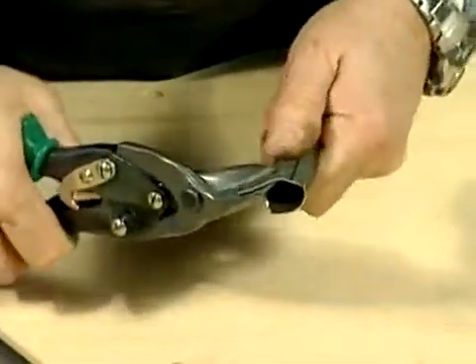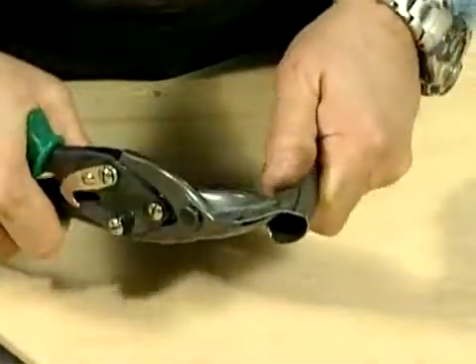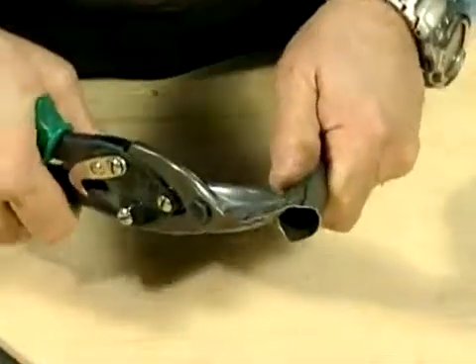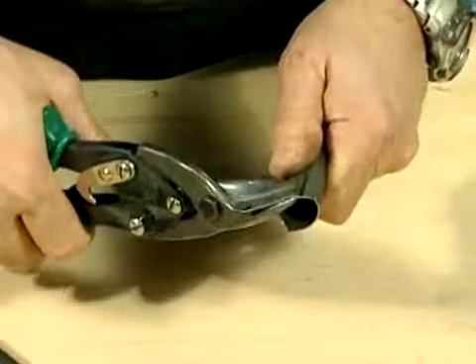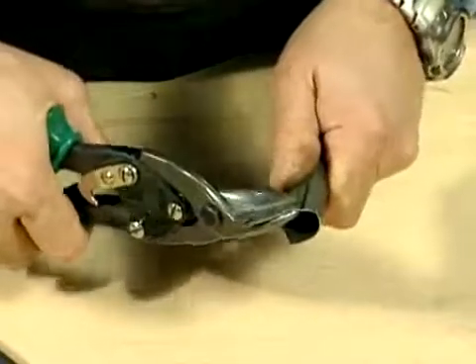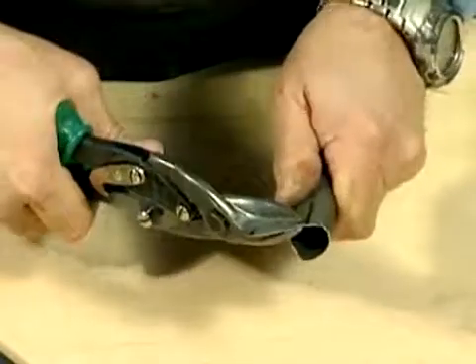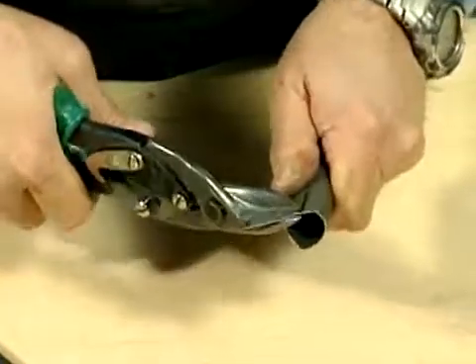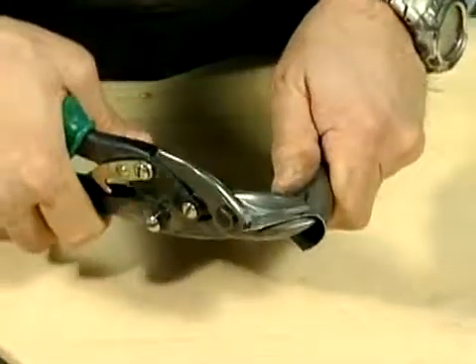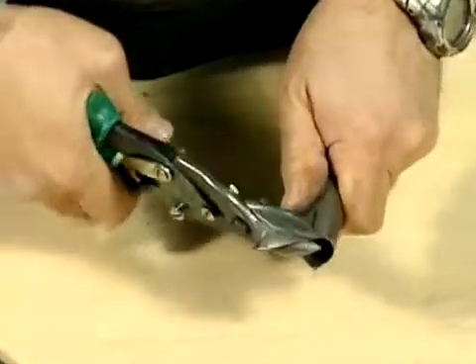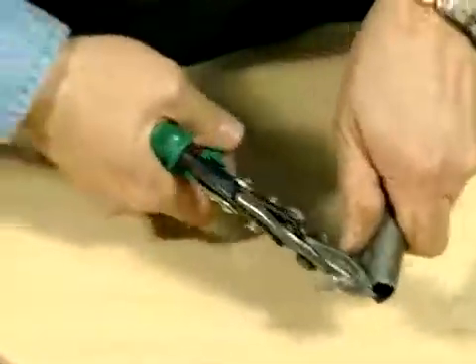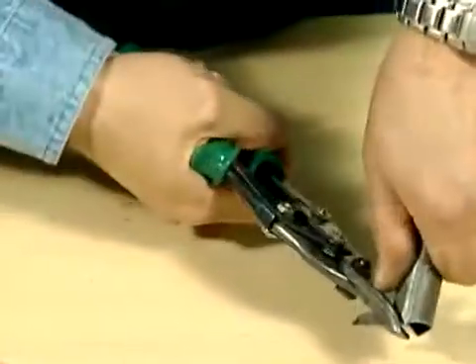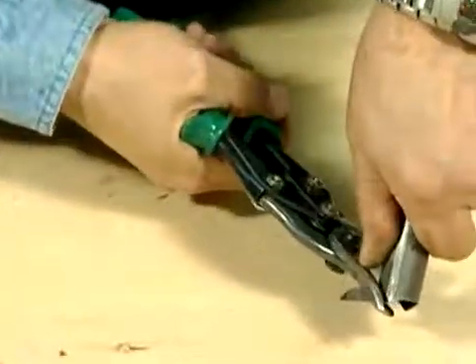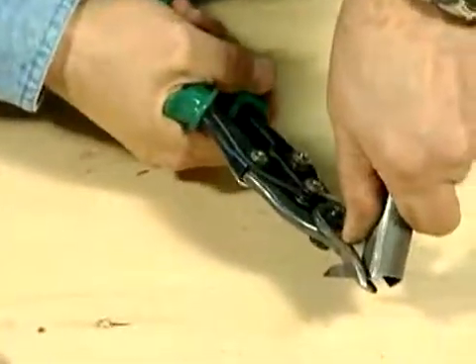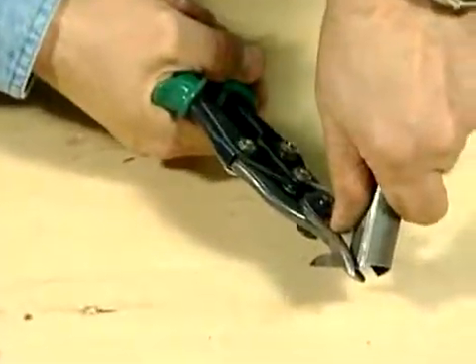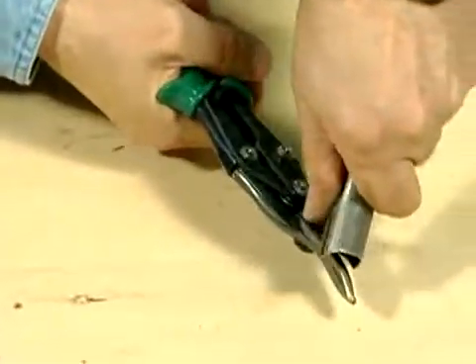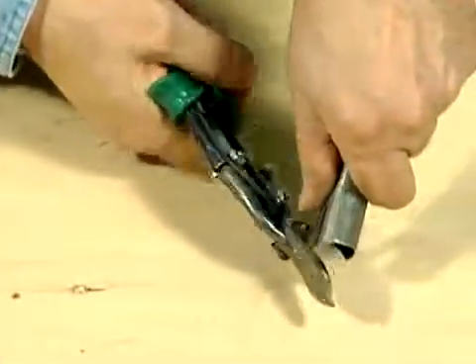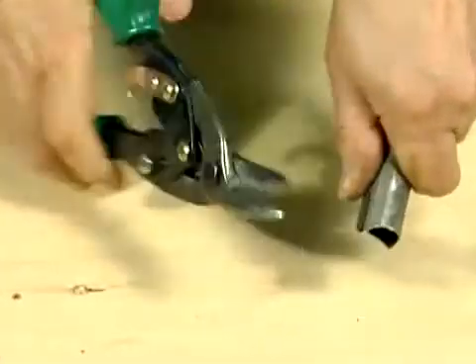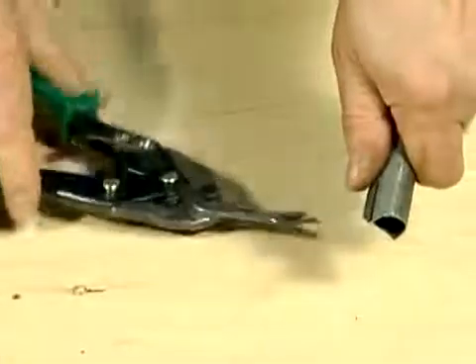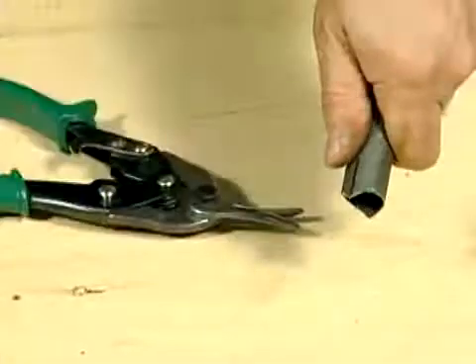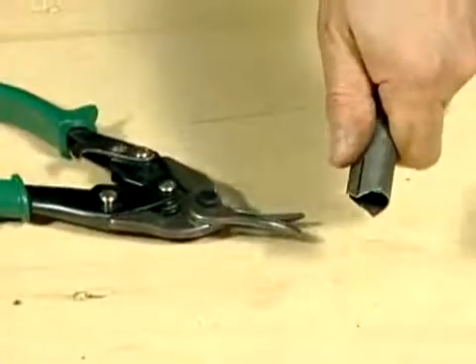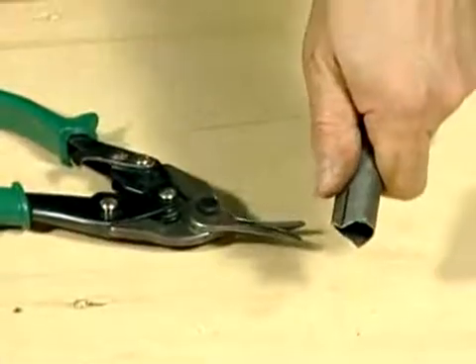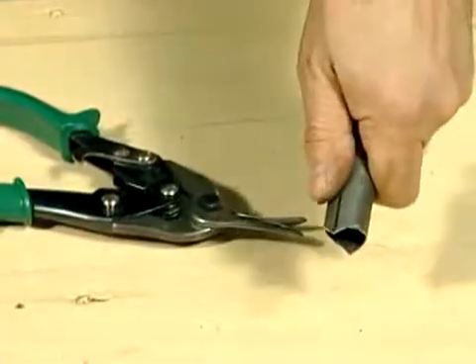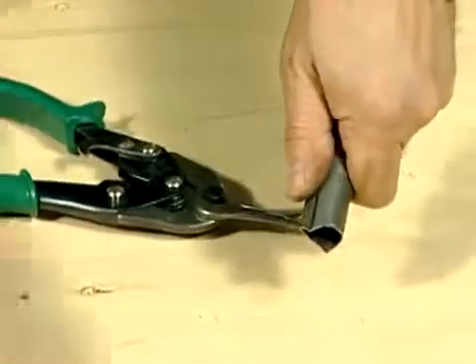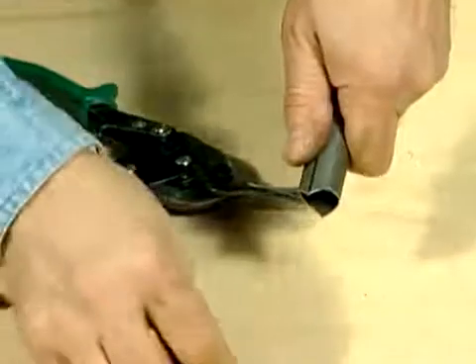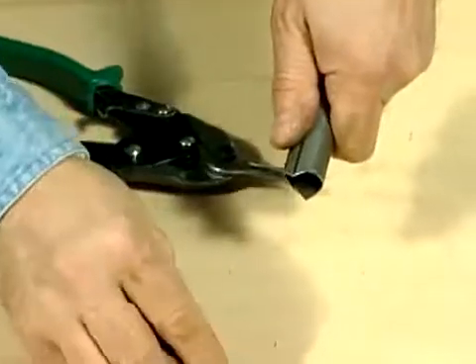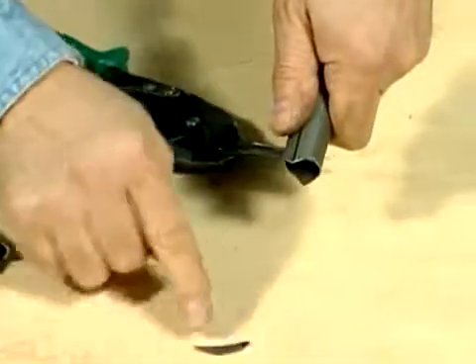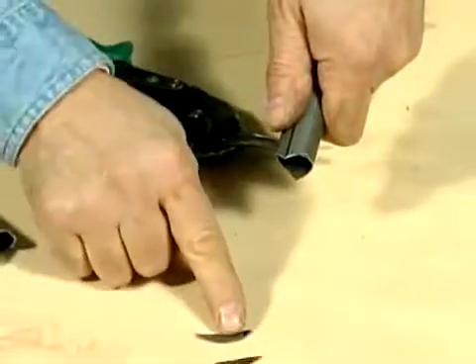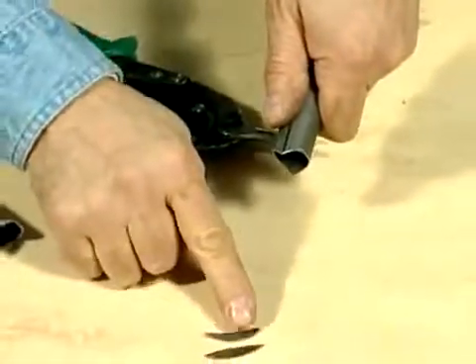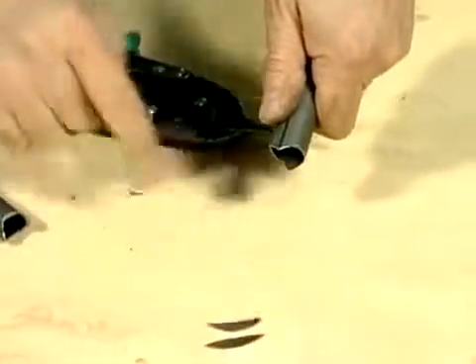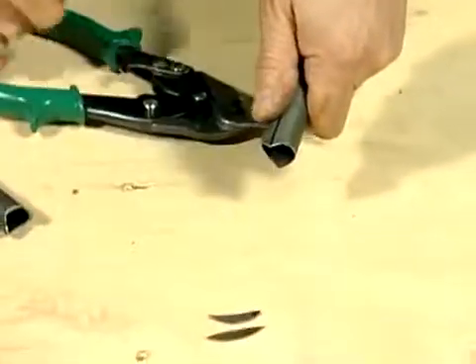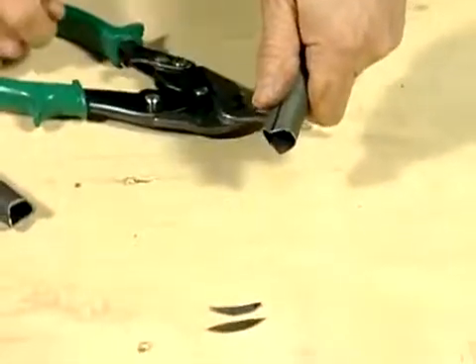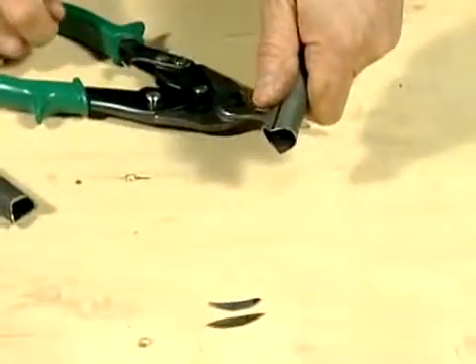And I start cutting away. Once it gets cut, it cuts pretty easy. Hold it away and cut the other piece off. There are the two pieces that I cut off.